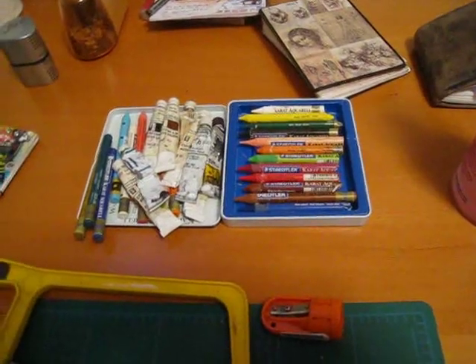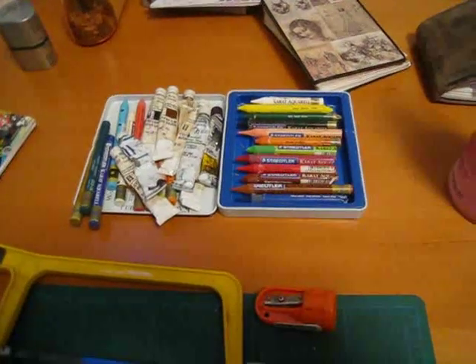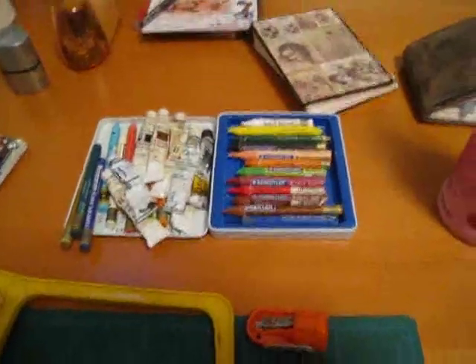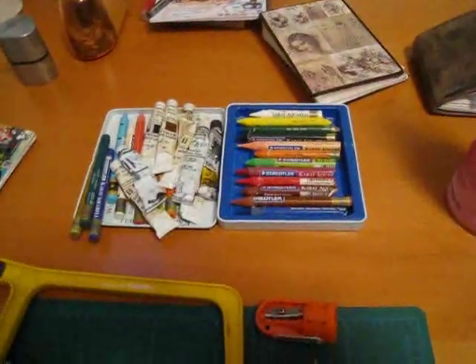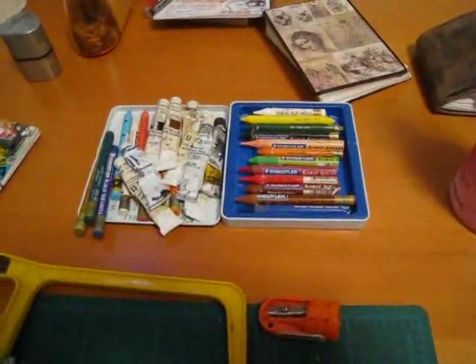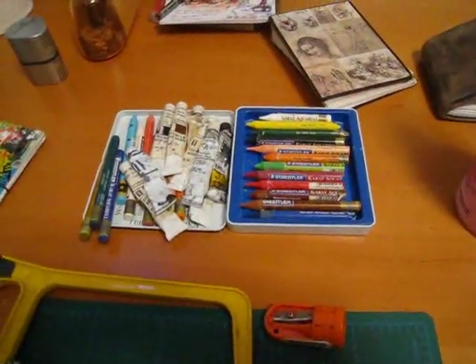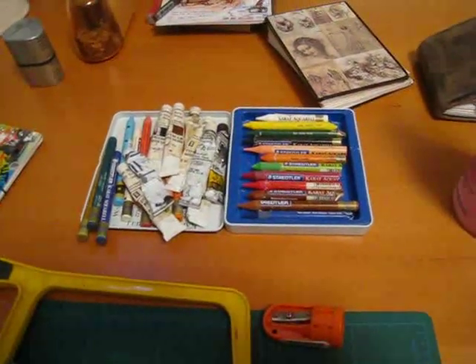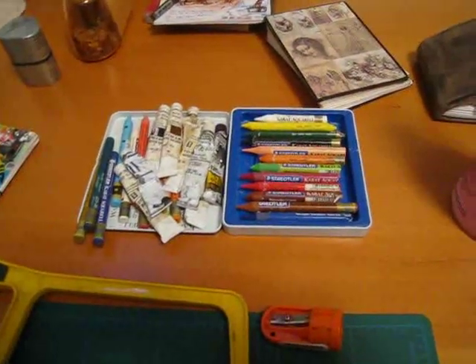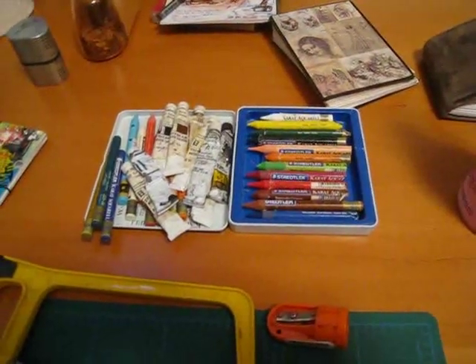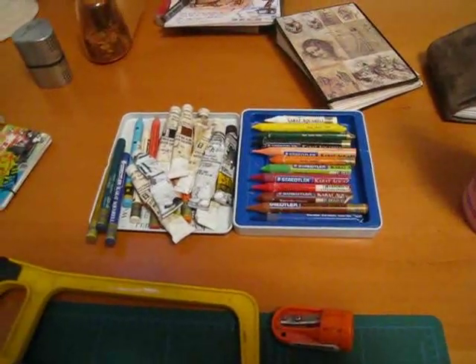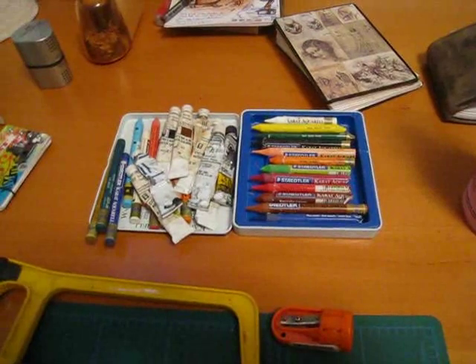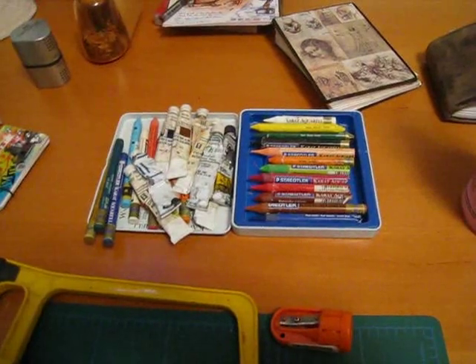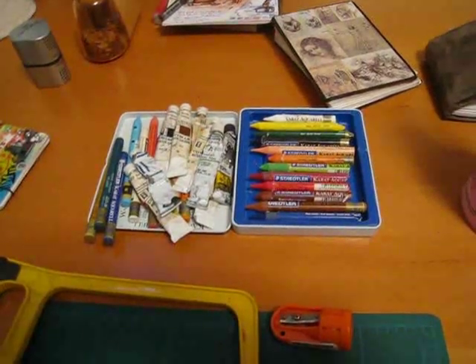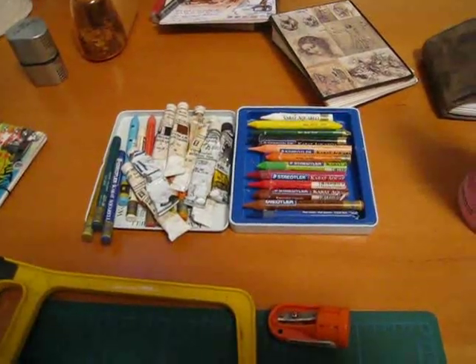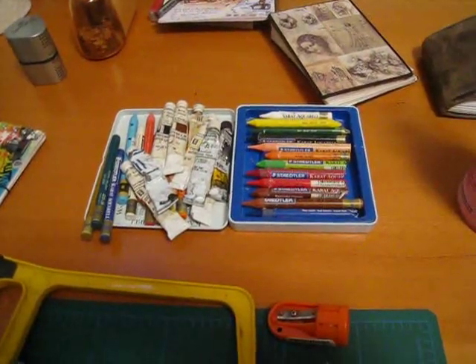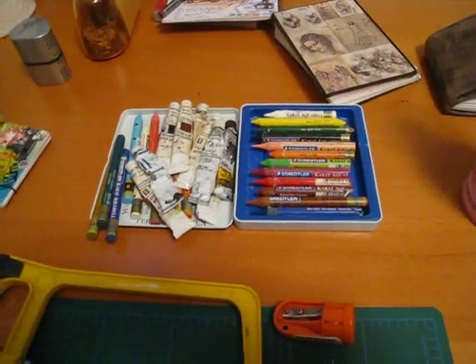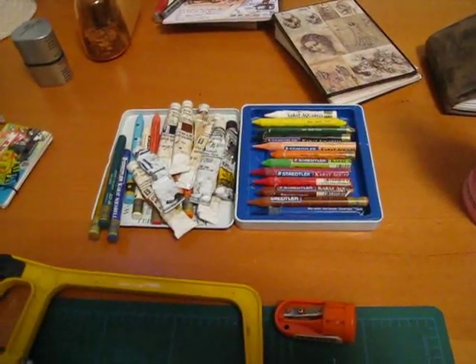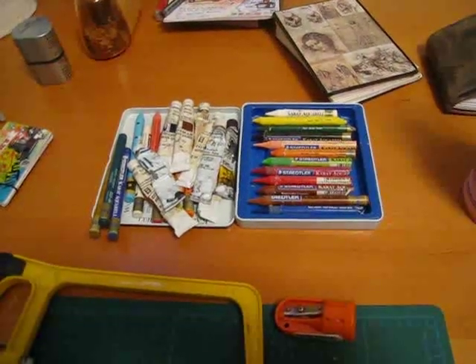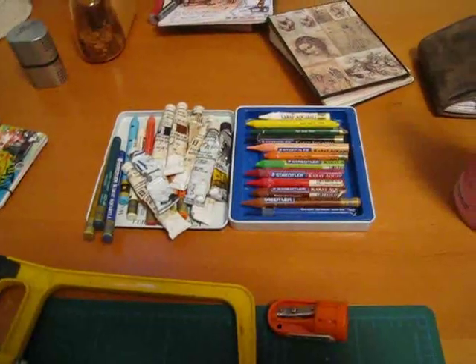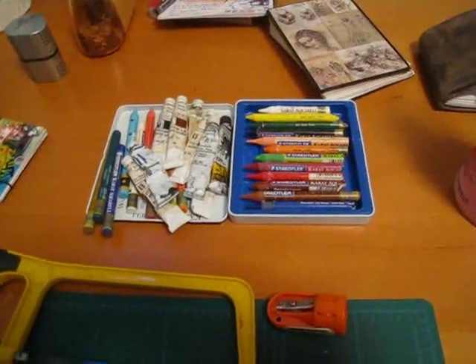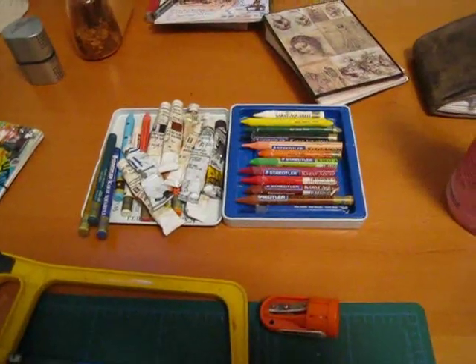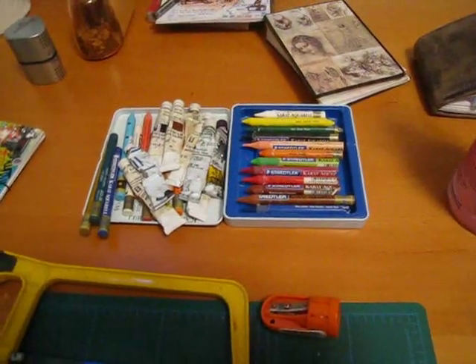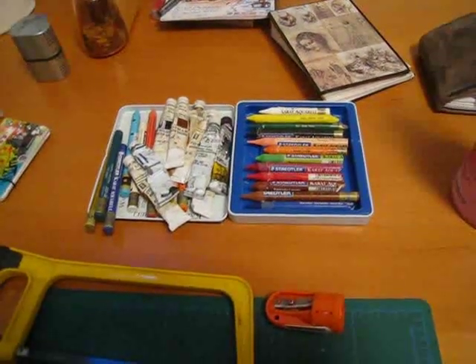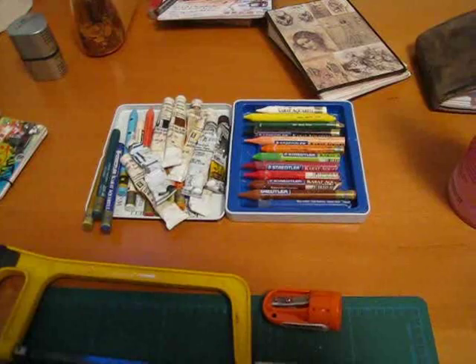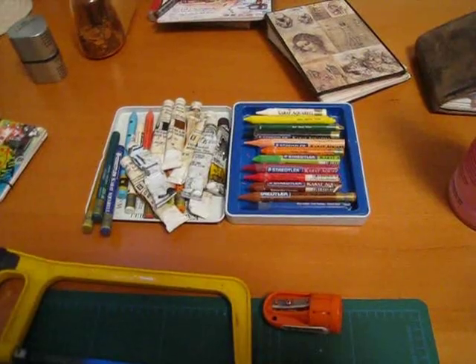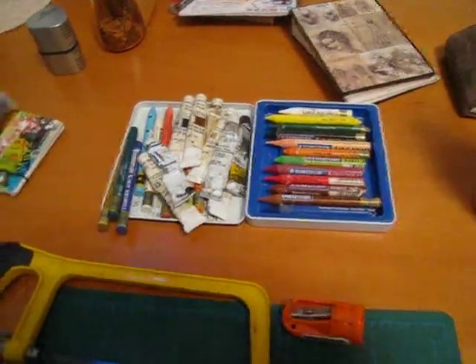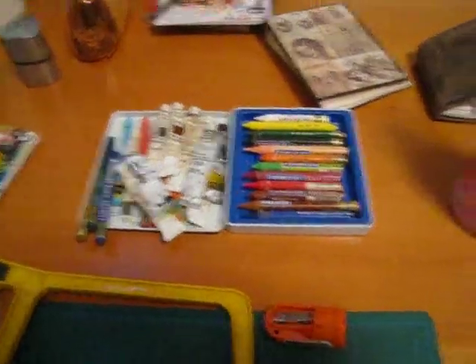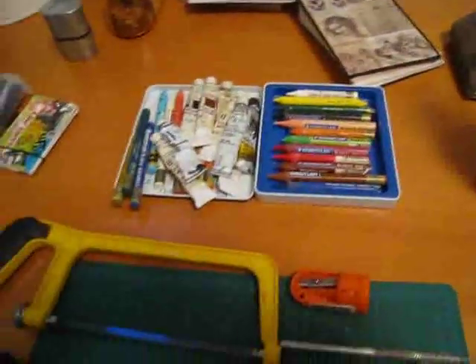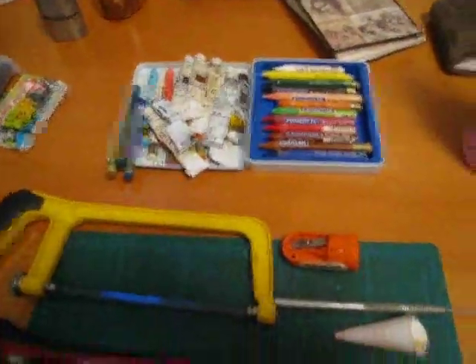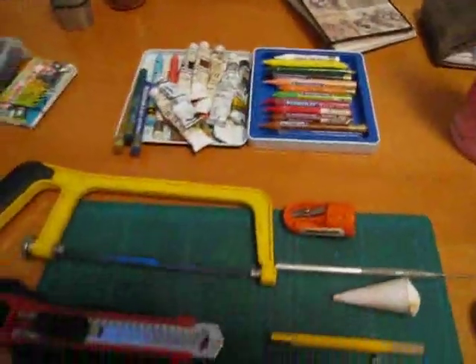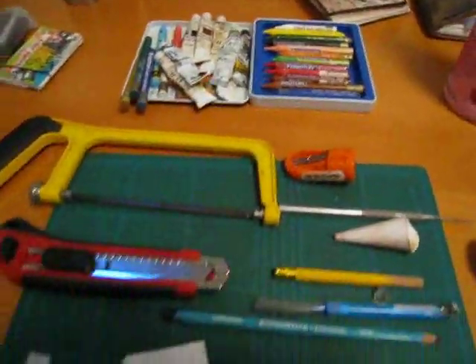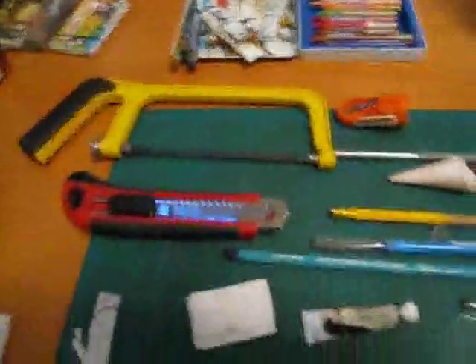This video is to show you how to make a pocket size watercoloring kit out of recycled materials. First of all, let me show you the materials you'll need.